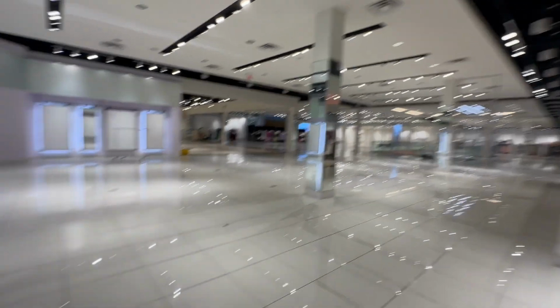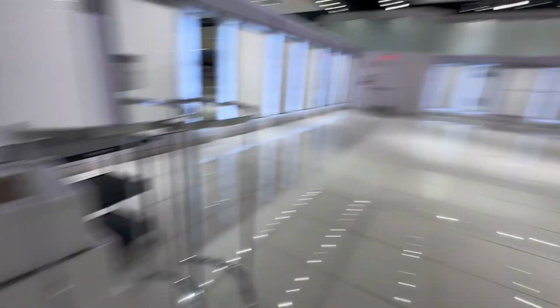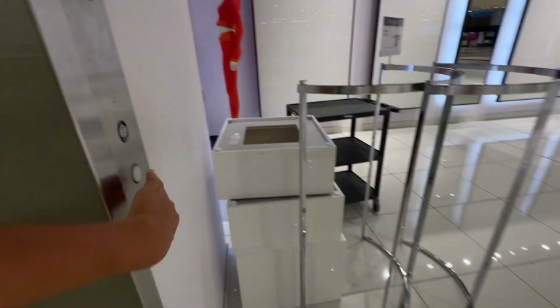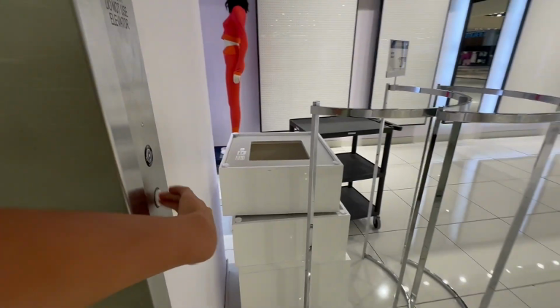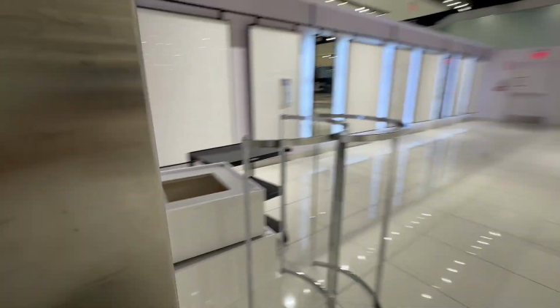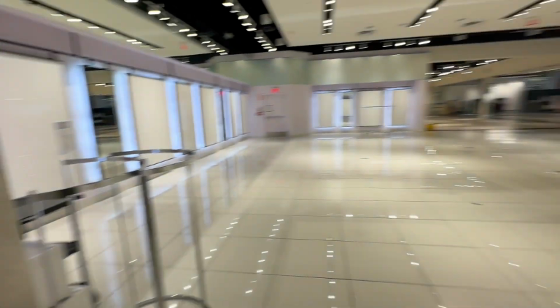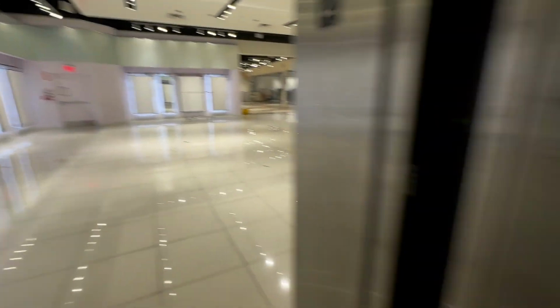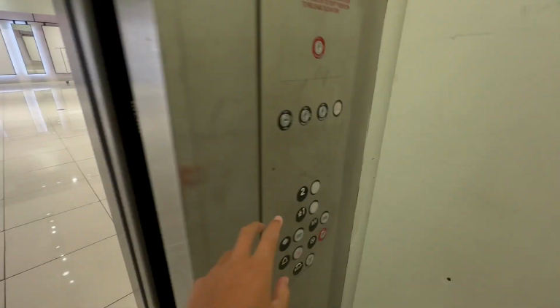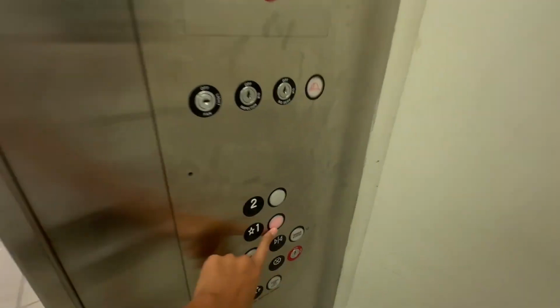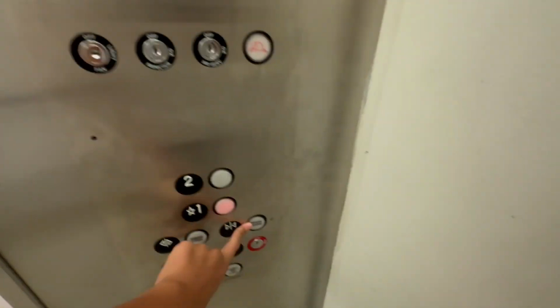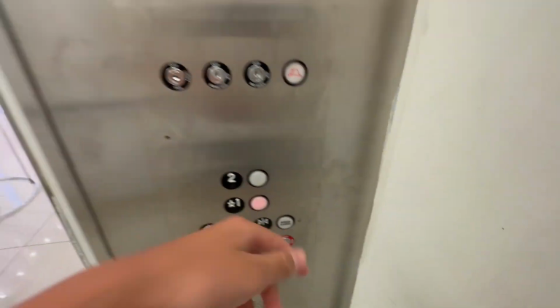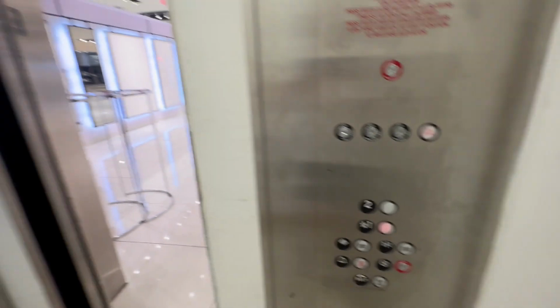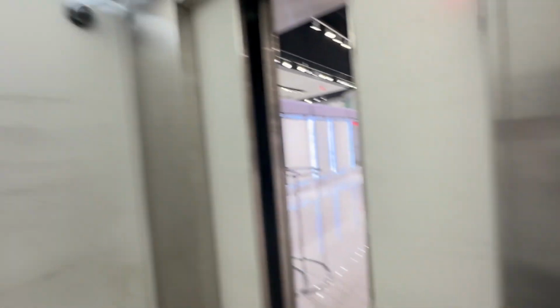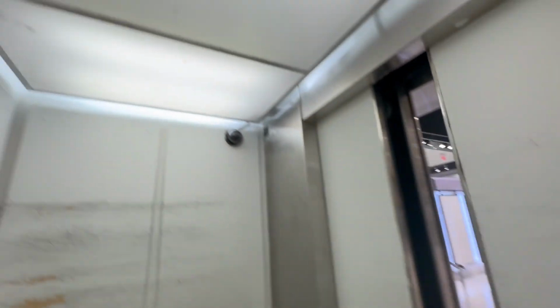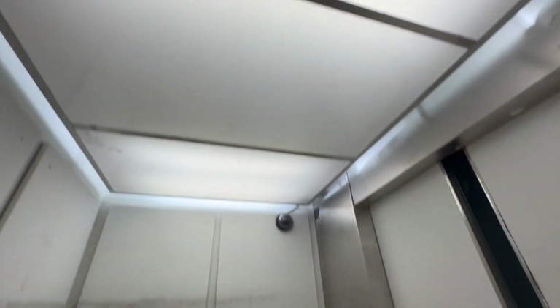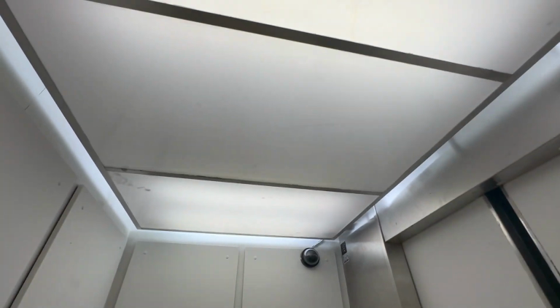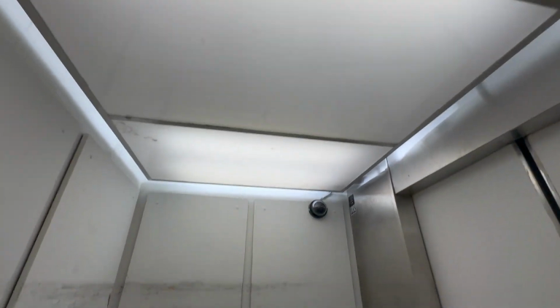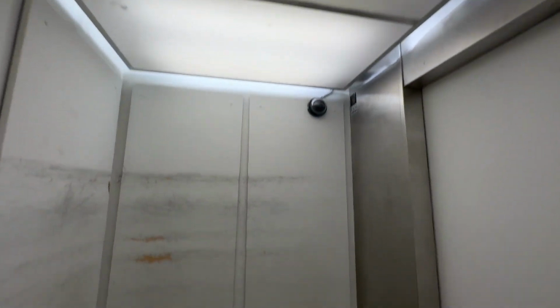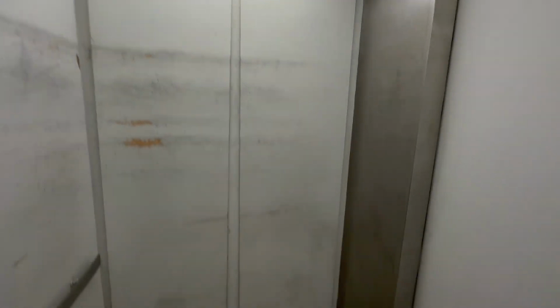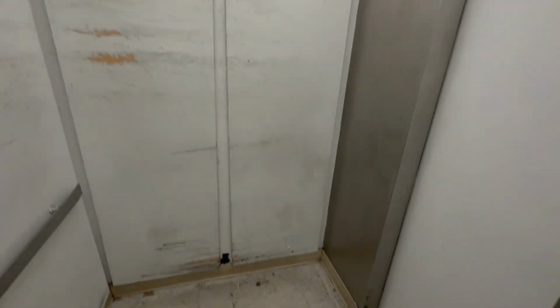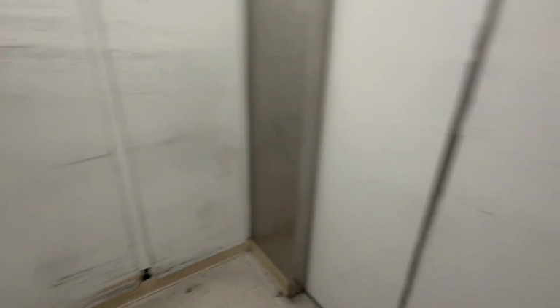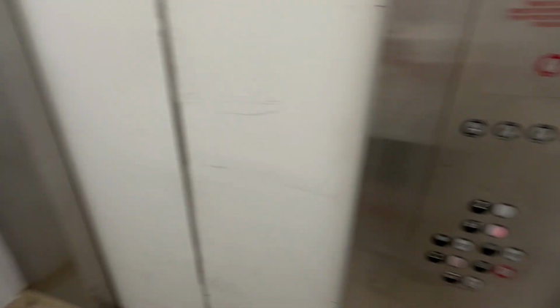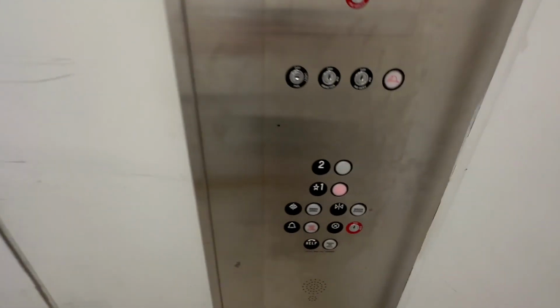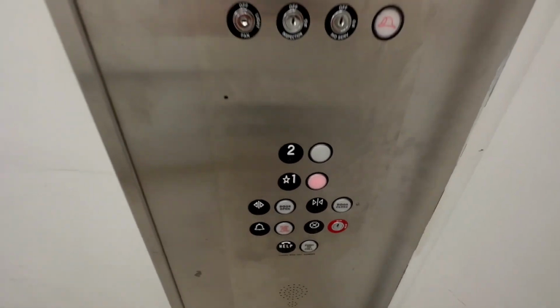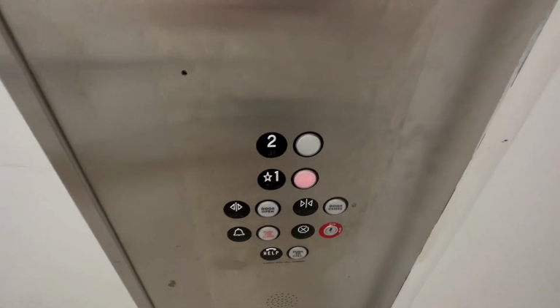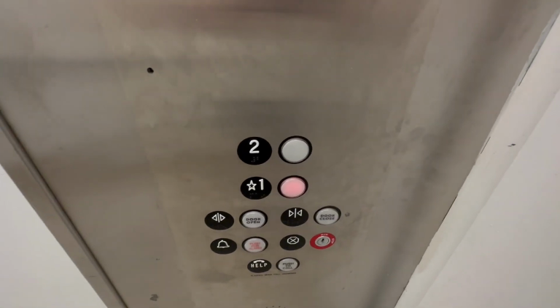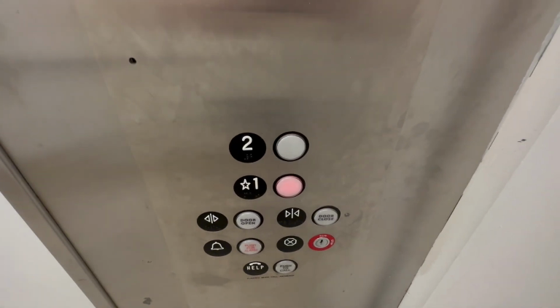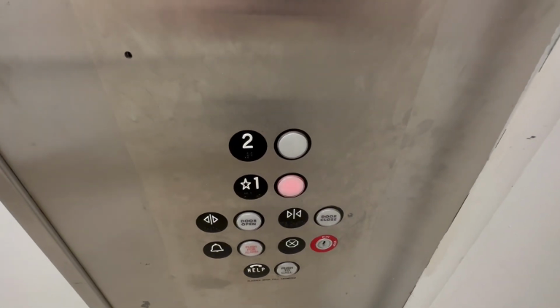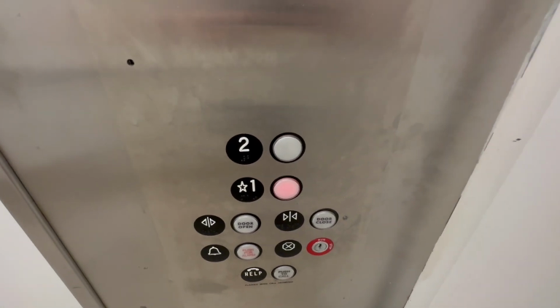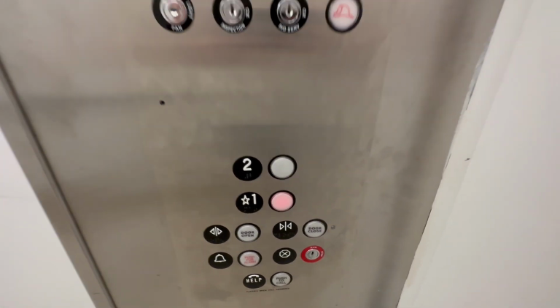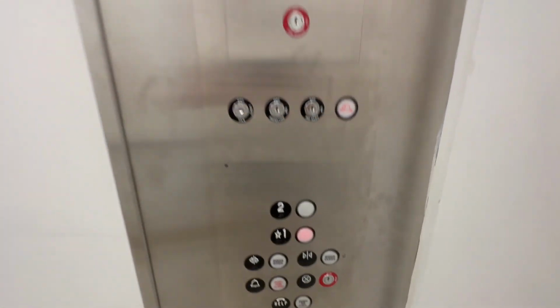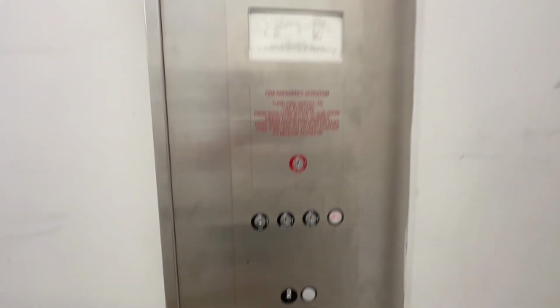Looks like they're remodeling upstairs. Let's head back down a little bit. It's not in very good condition. That's why it was blocked up — I thought it was broken or something.